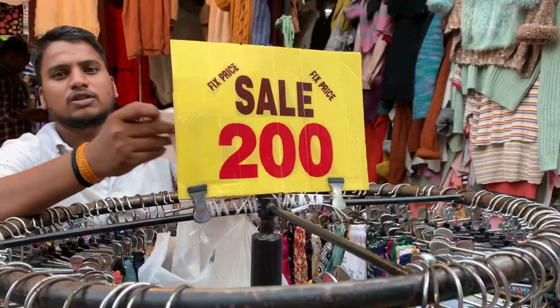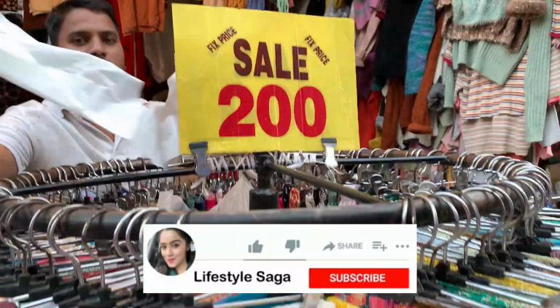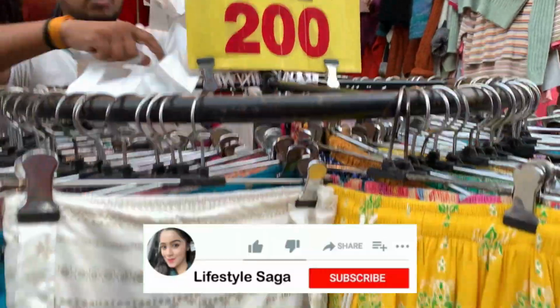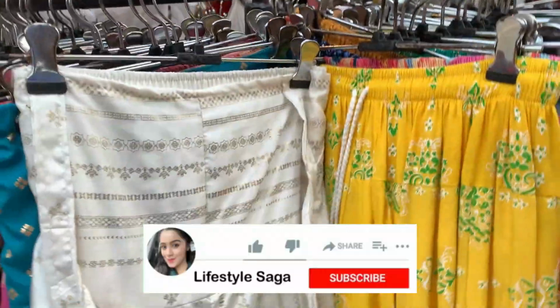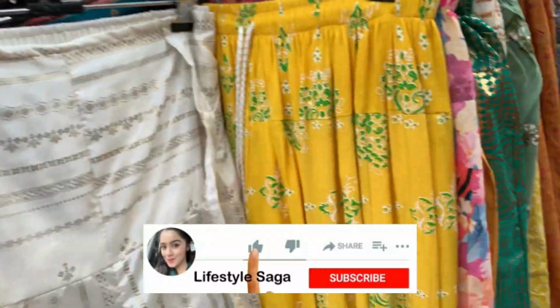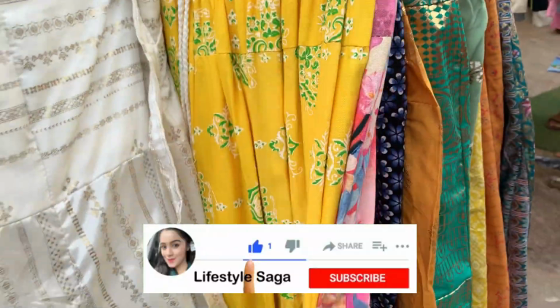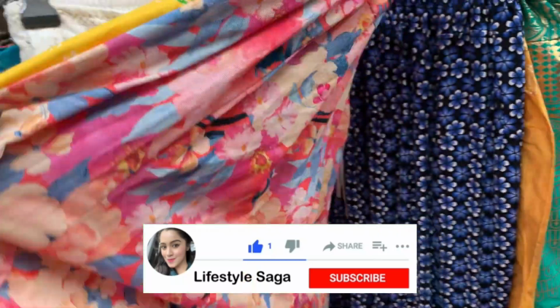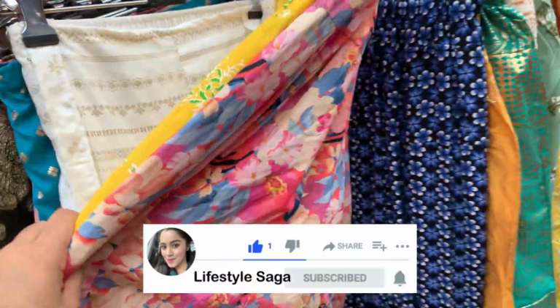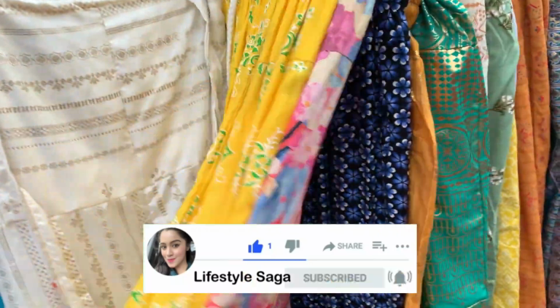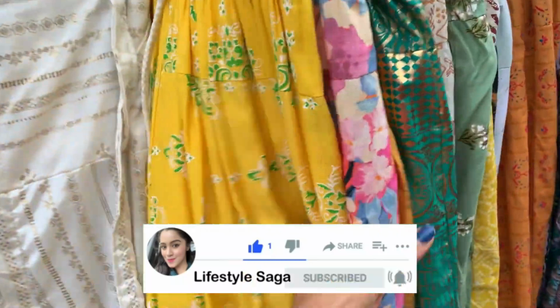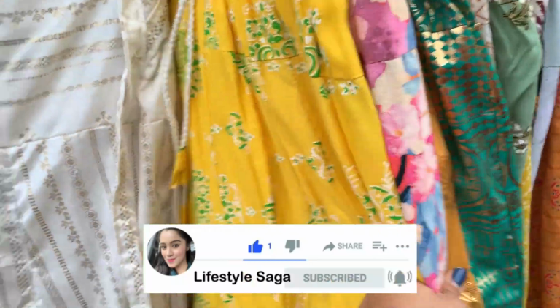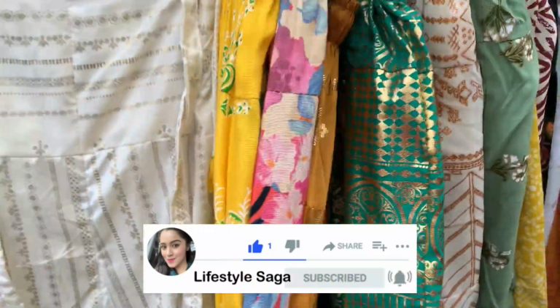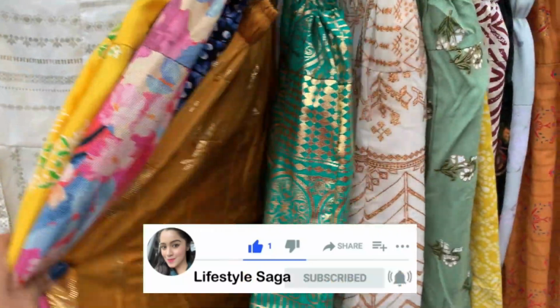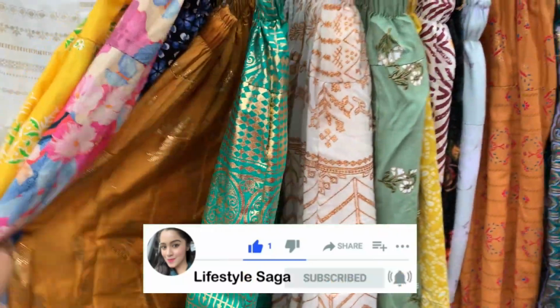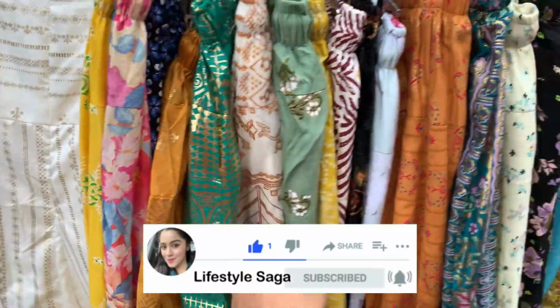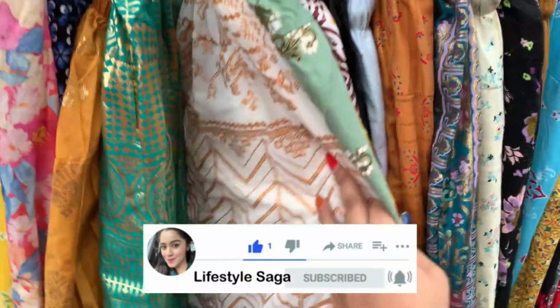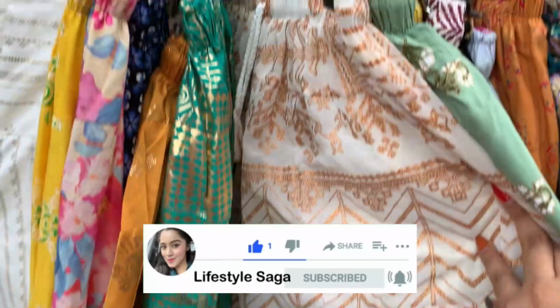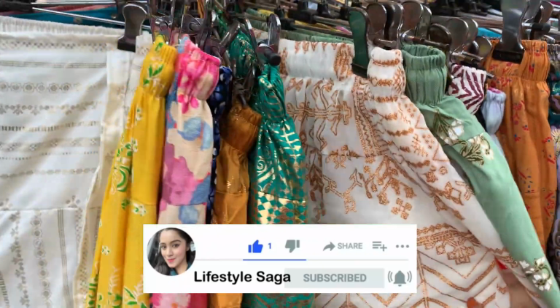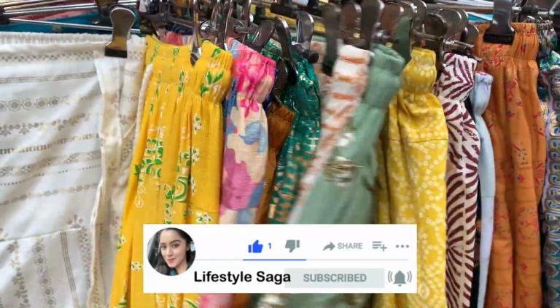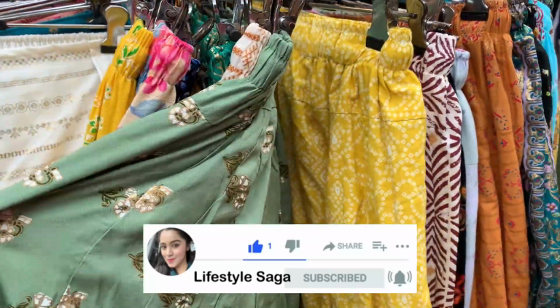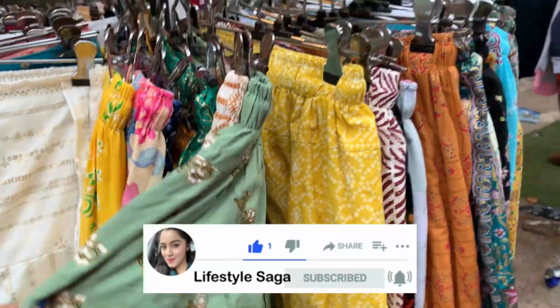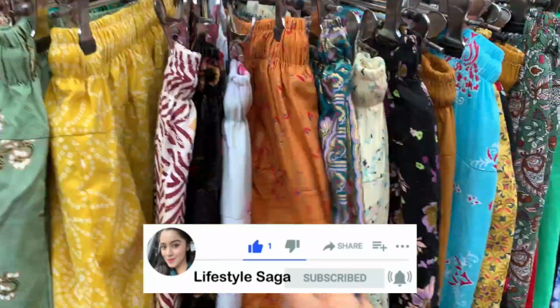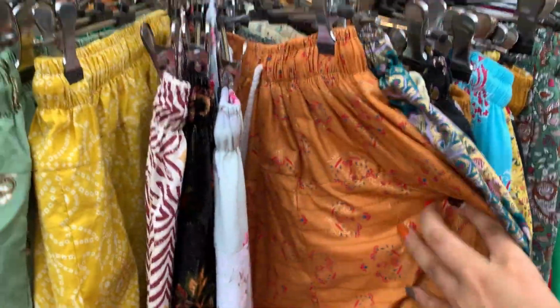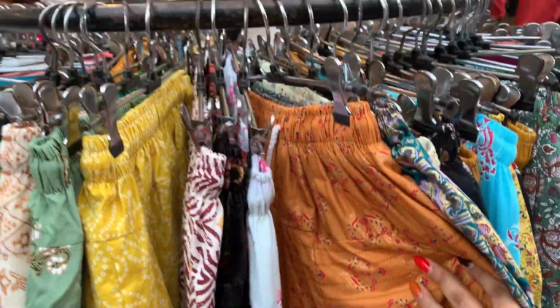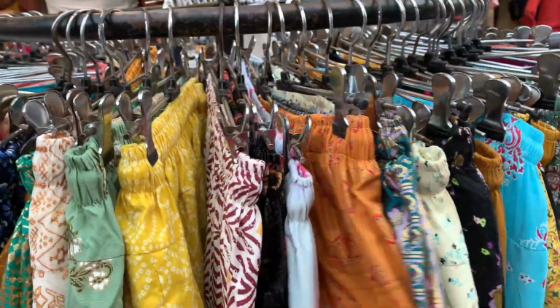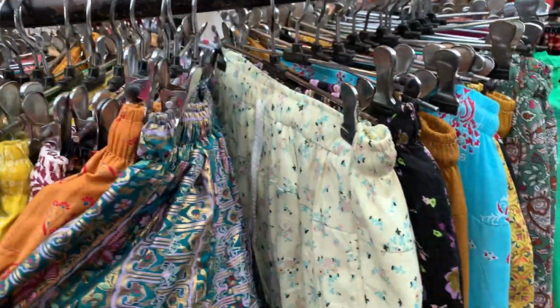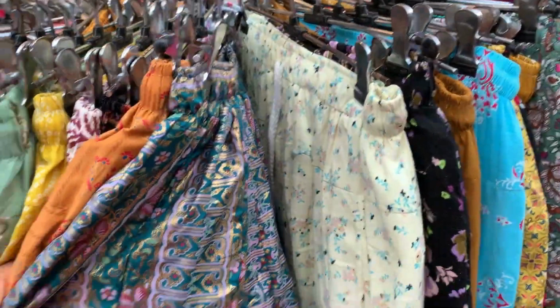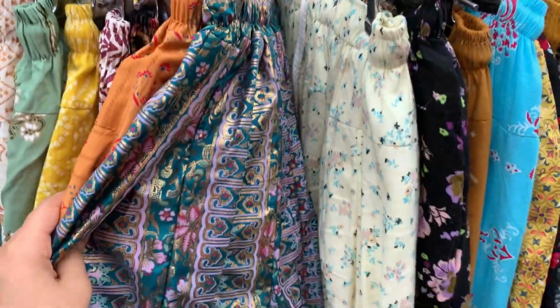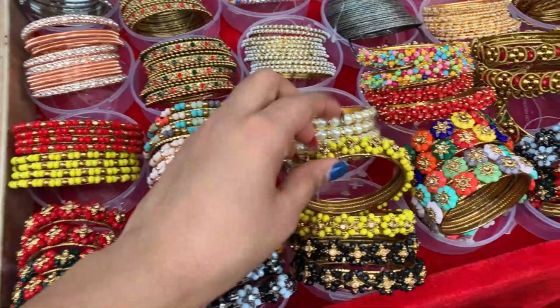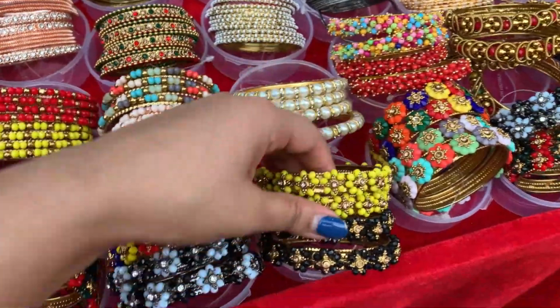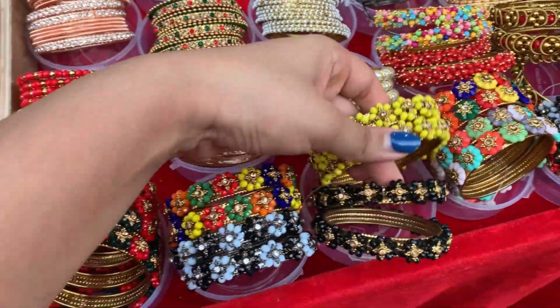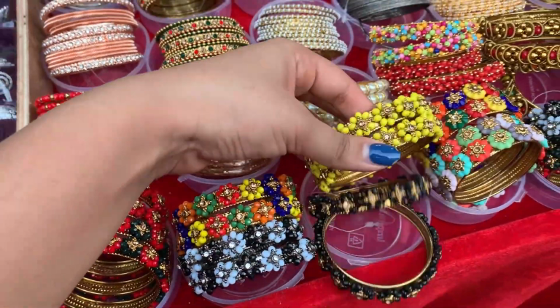Then I saw 200 rupees ethnic skirts — many good ones — in bandhani style, Jaipuri style, and Rajasthani style. I saw many skirts, and then a lot of ethnic jewelry.